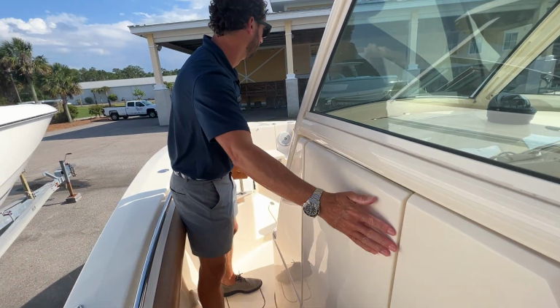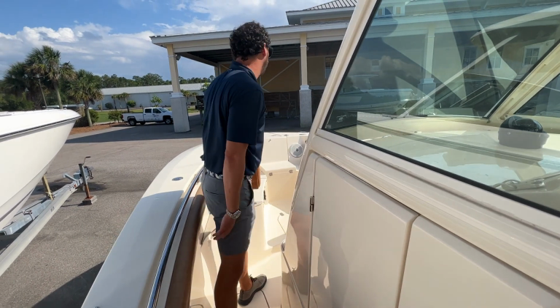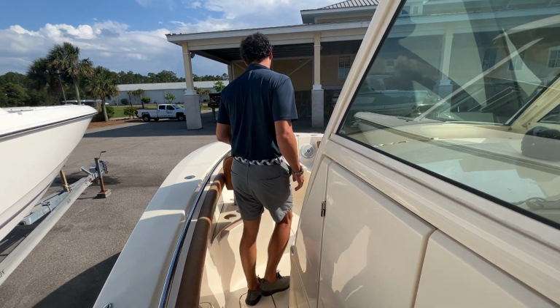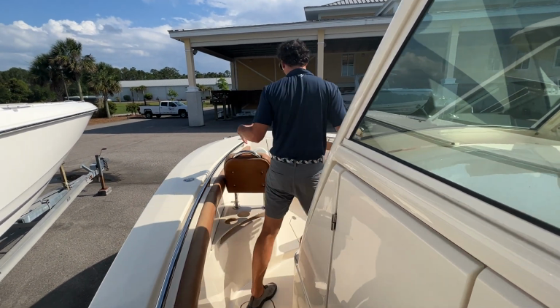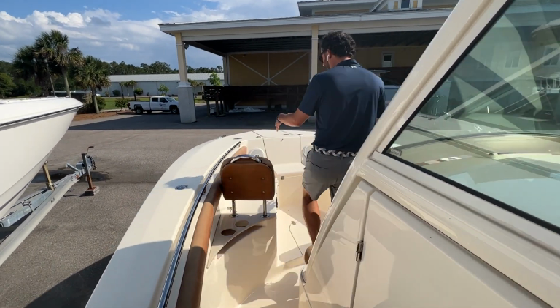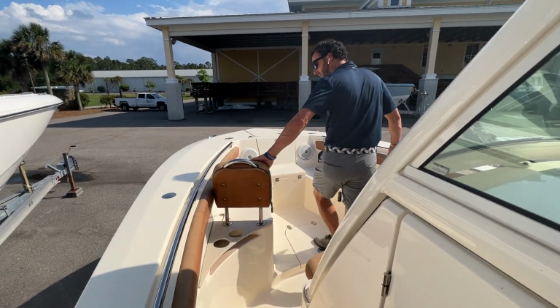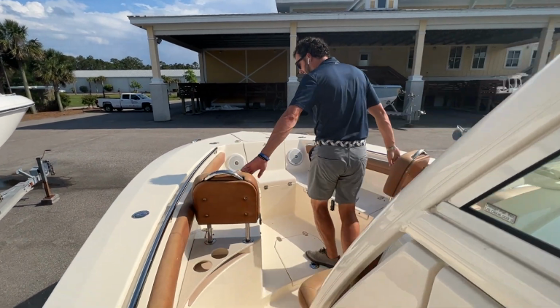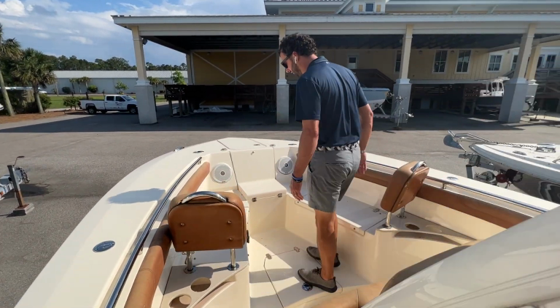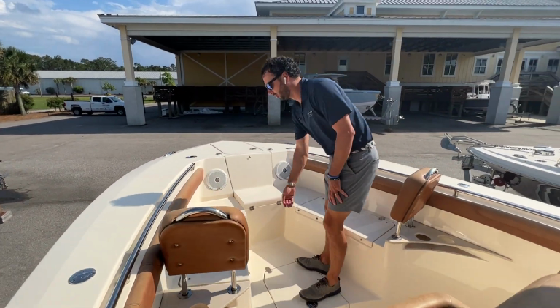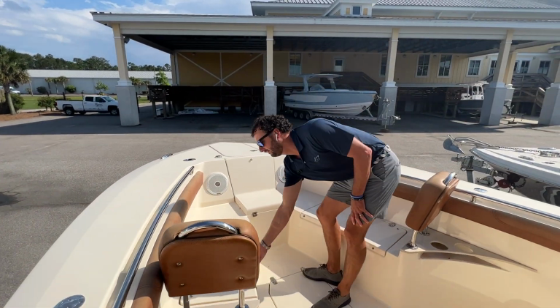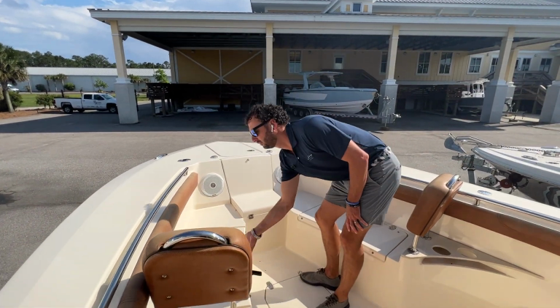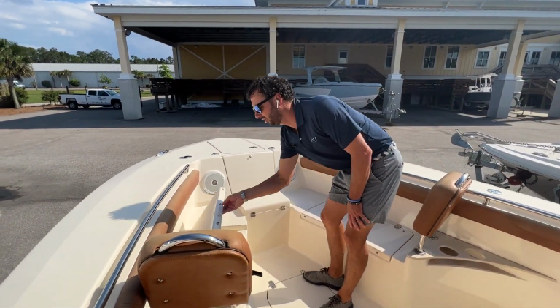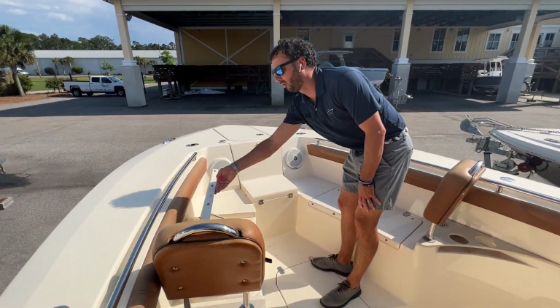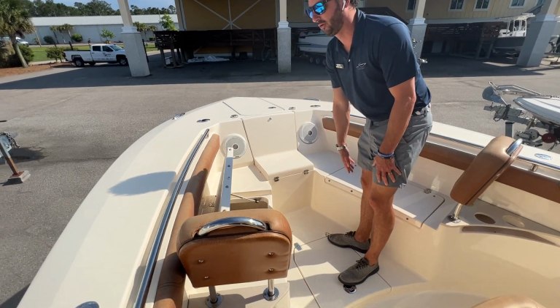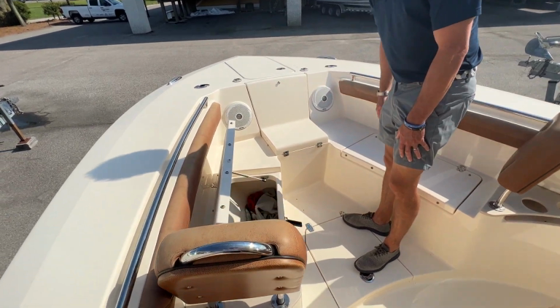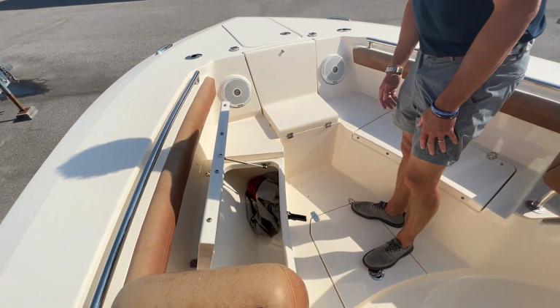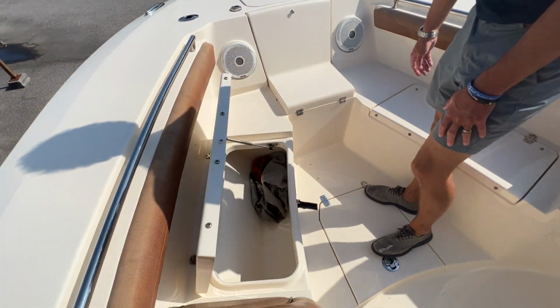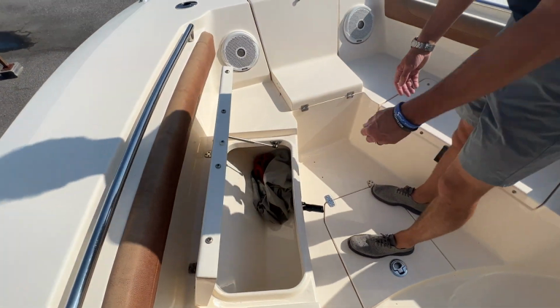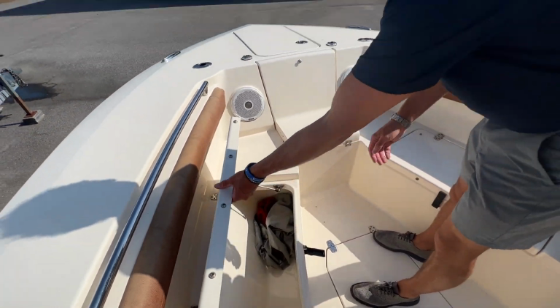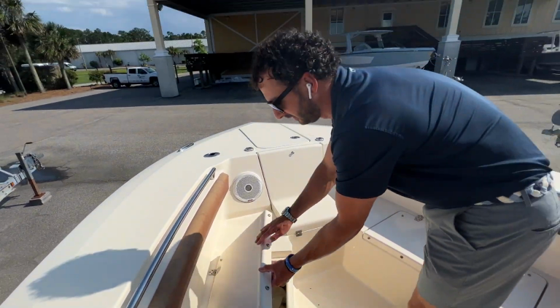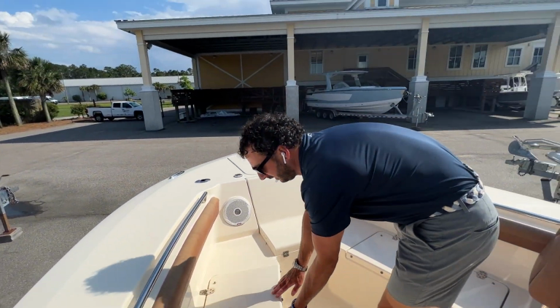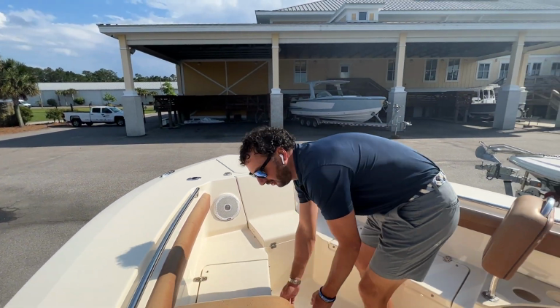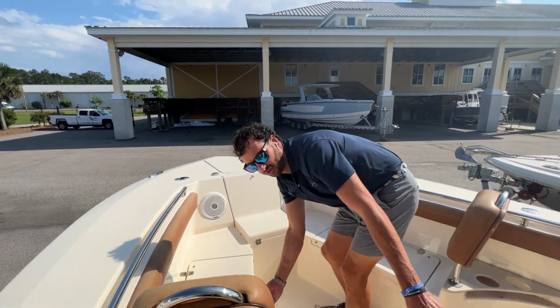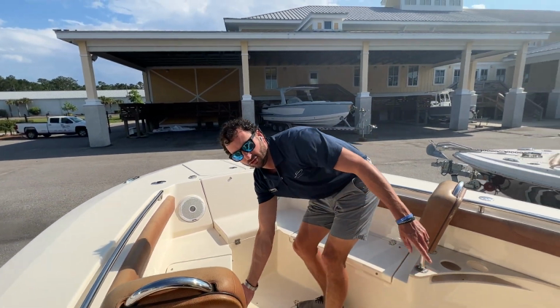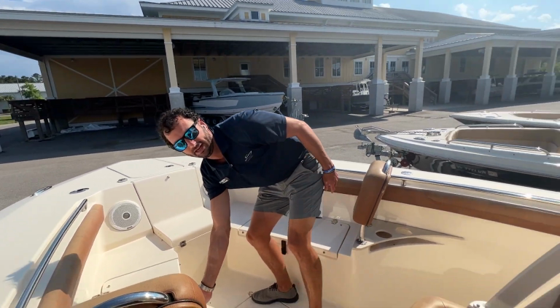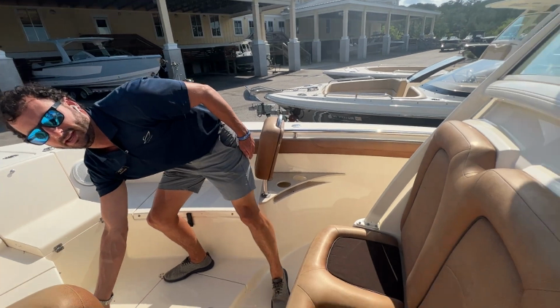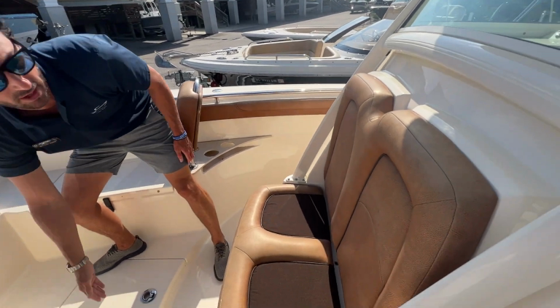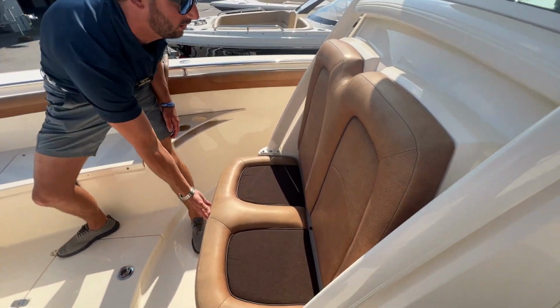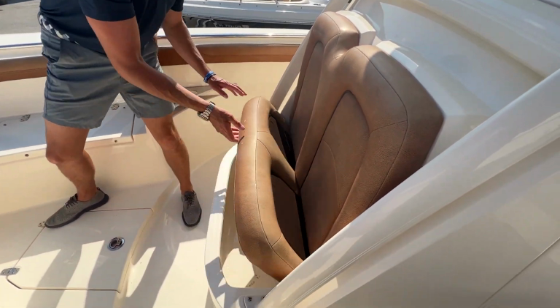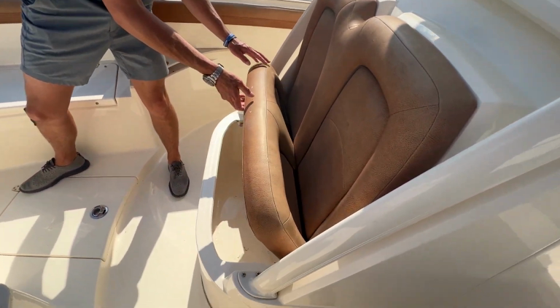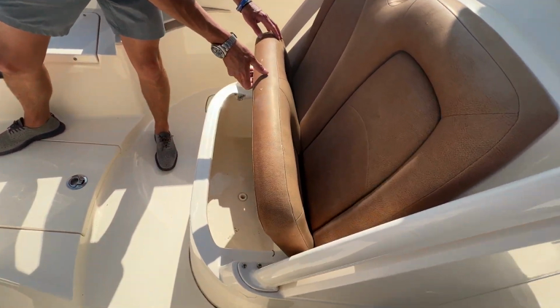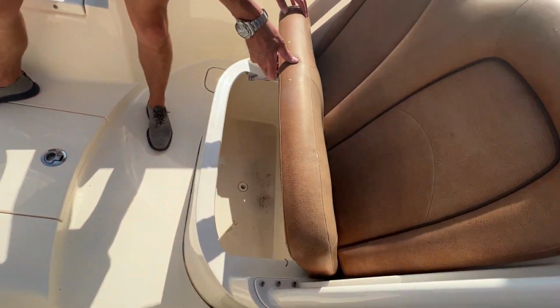Moving to the bow, we have two forward lounges with backrests. We have storage under port and starboard — those are also insulated boxes. In front of the console we have a cooler box as well and dual companion seats.